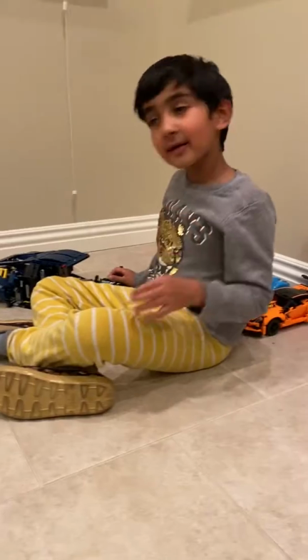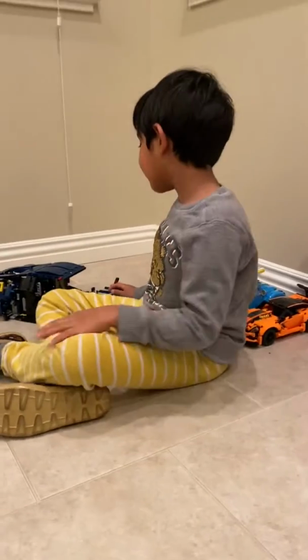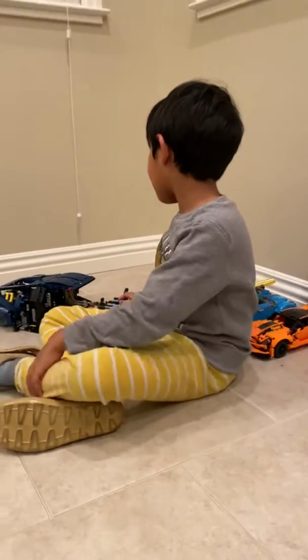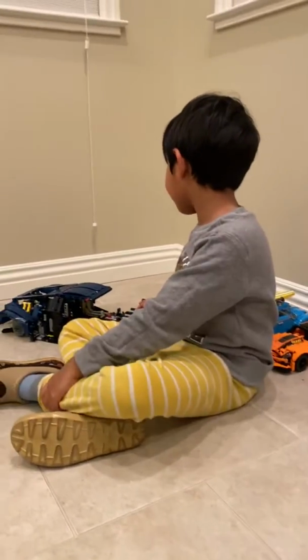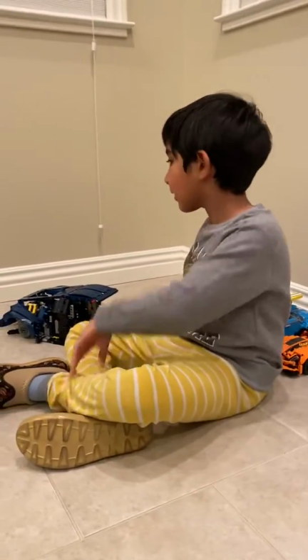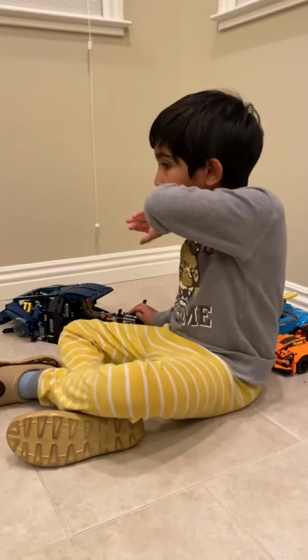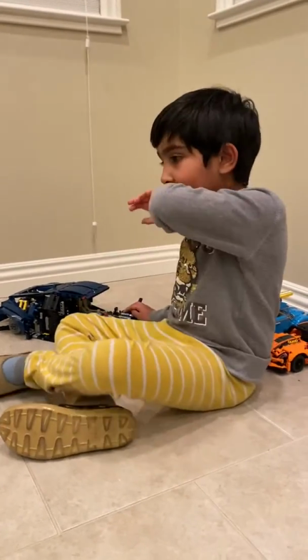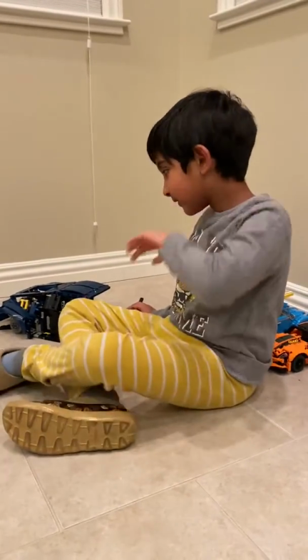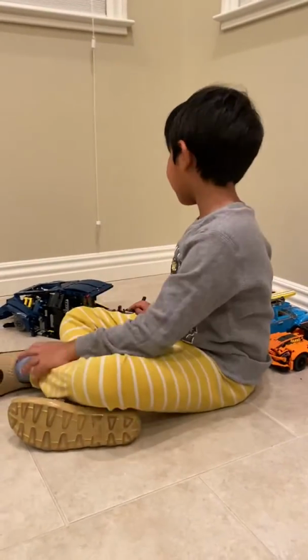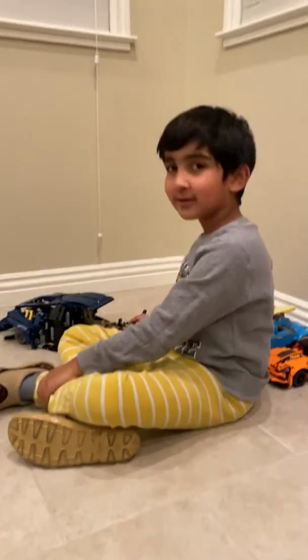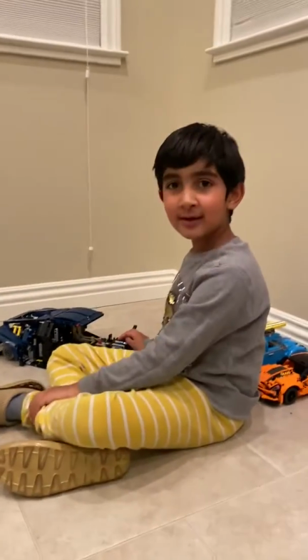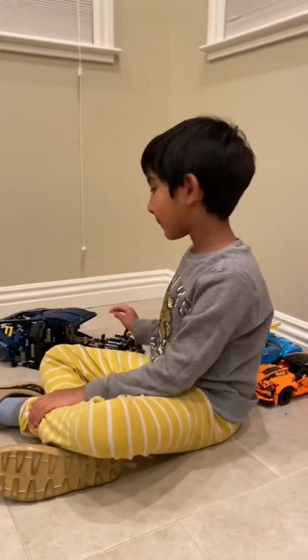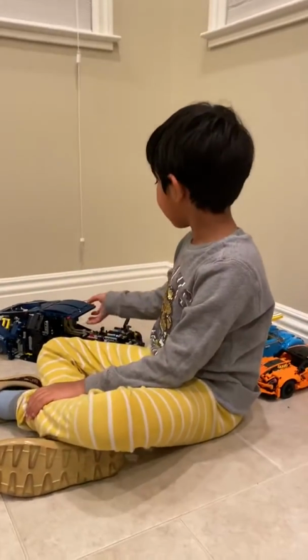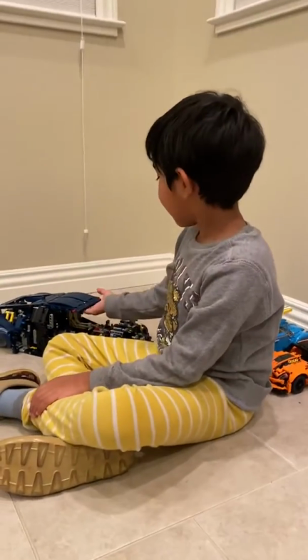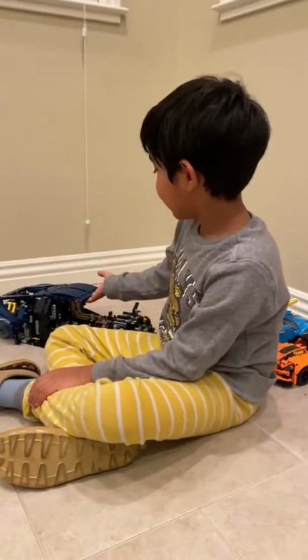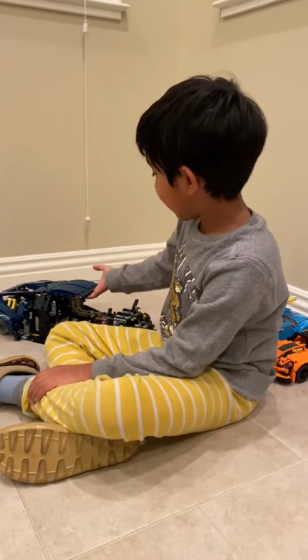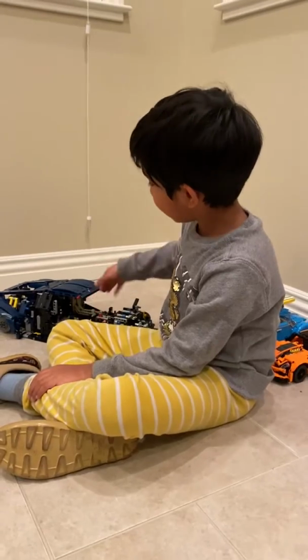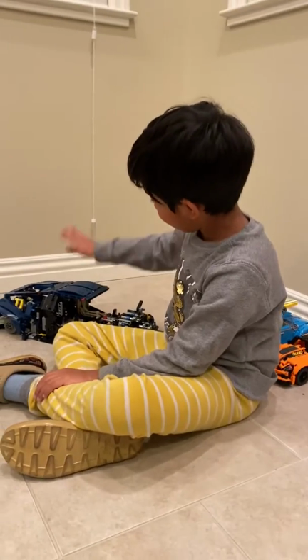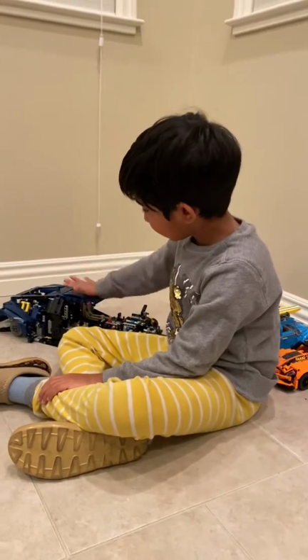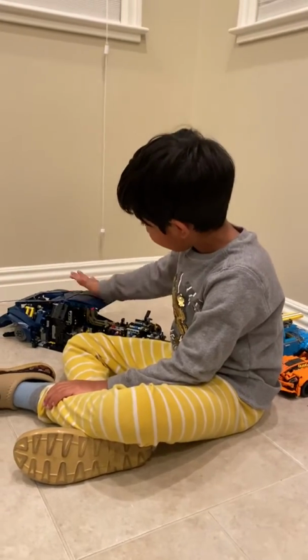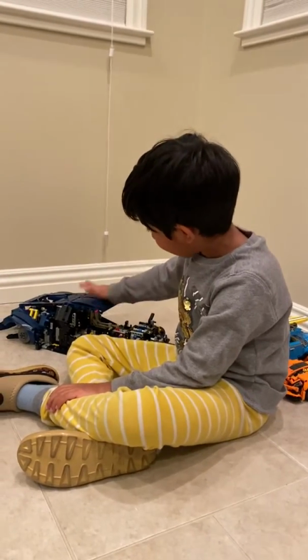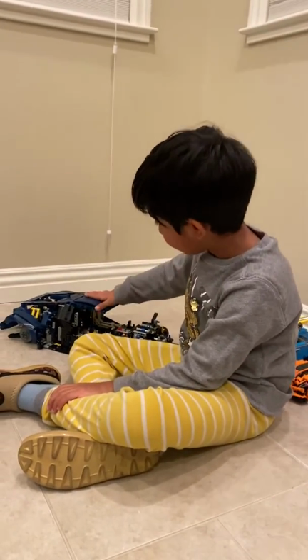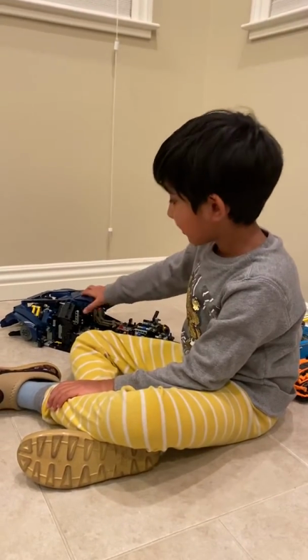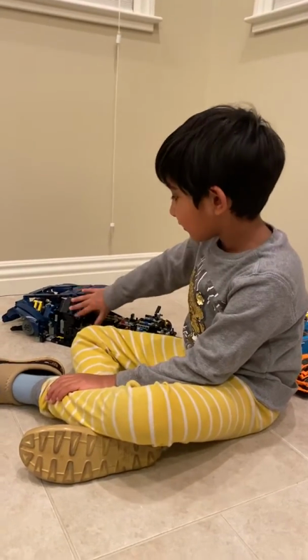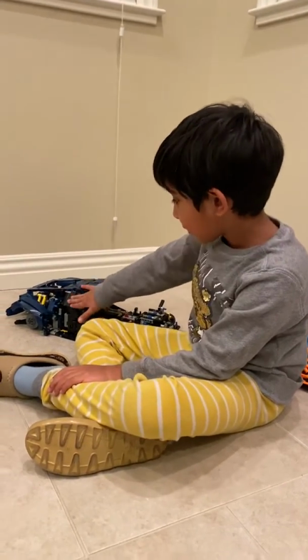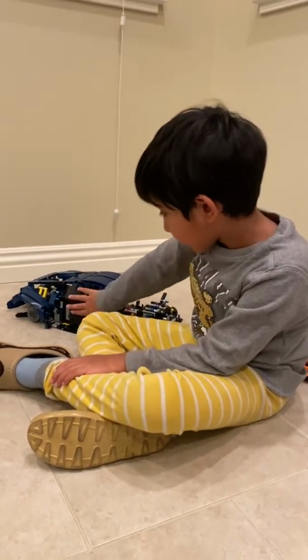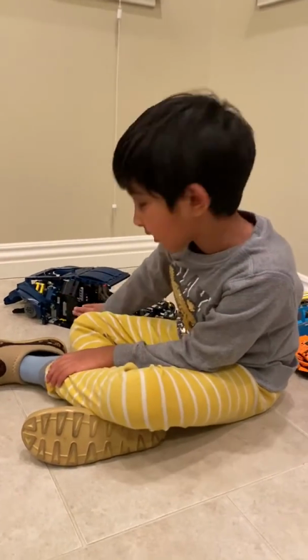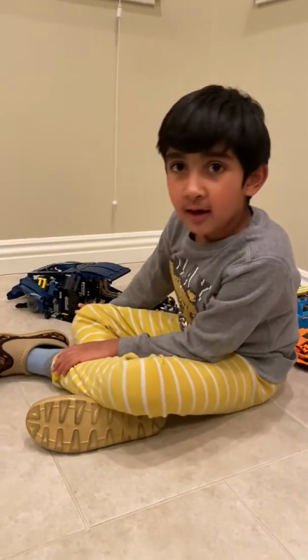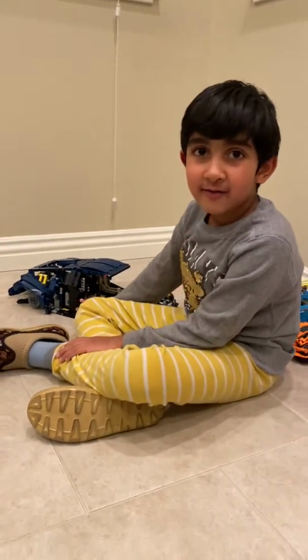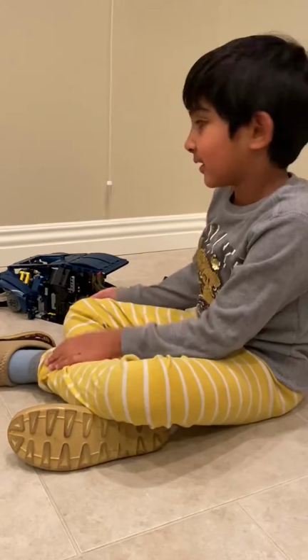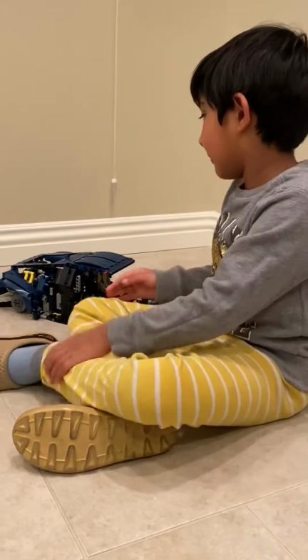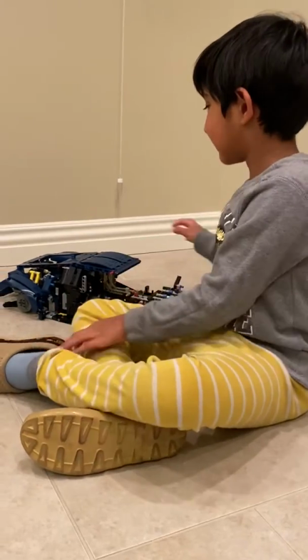Hello guys, this is part 3 of the Bugatti Cheyenne. It has a top, and there was a problem here, and I fixed it by myself.